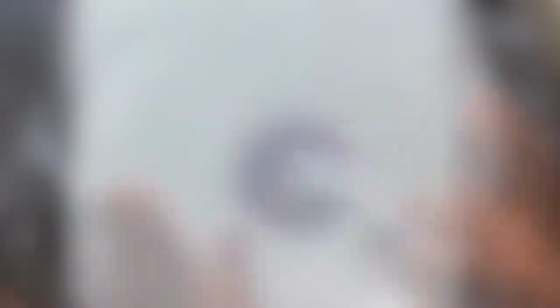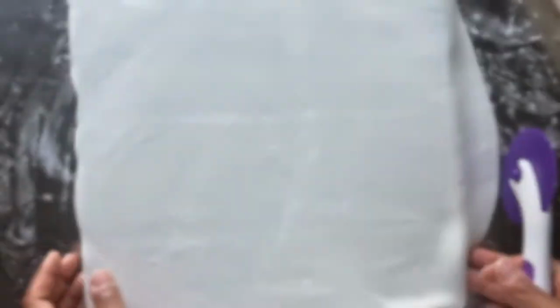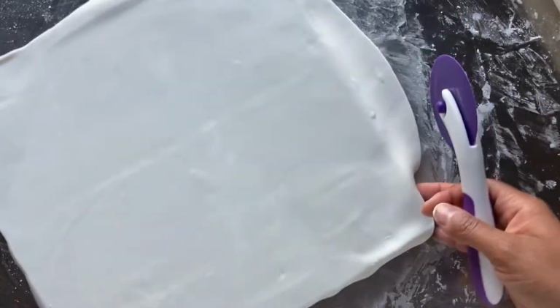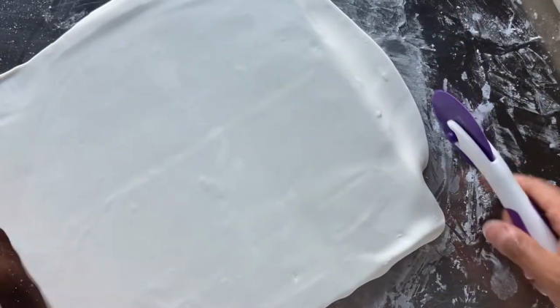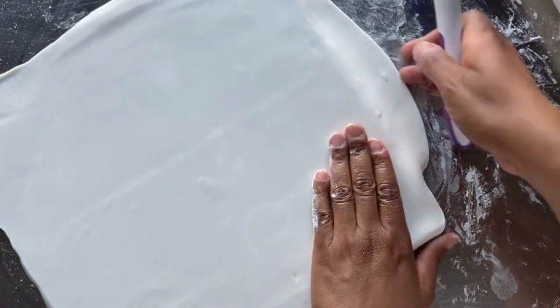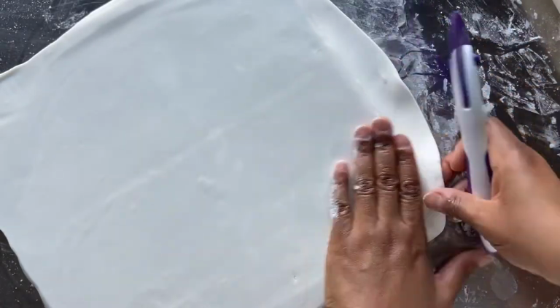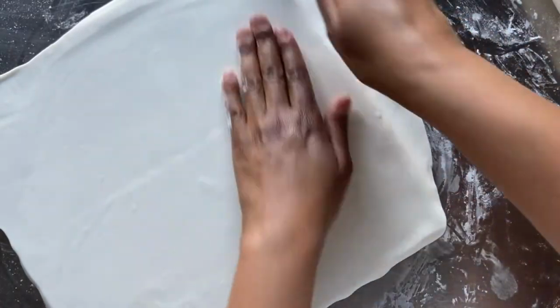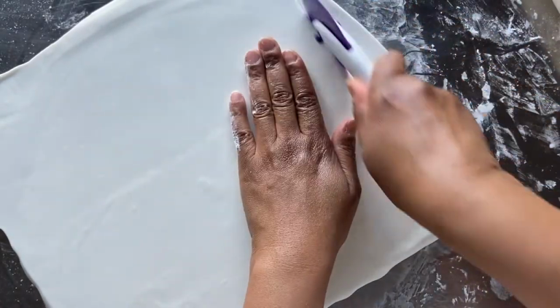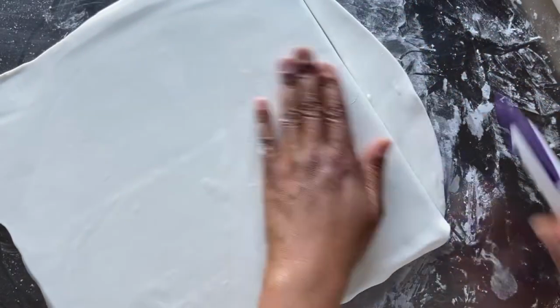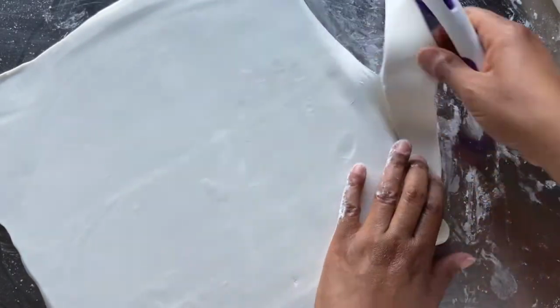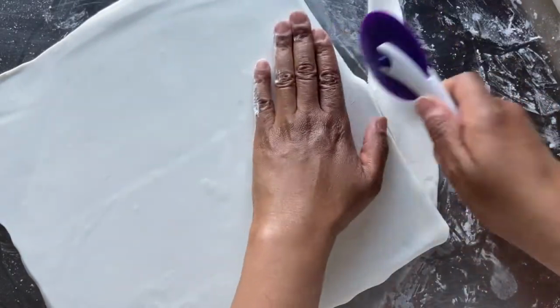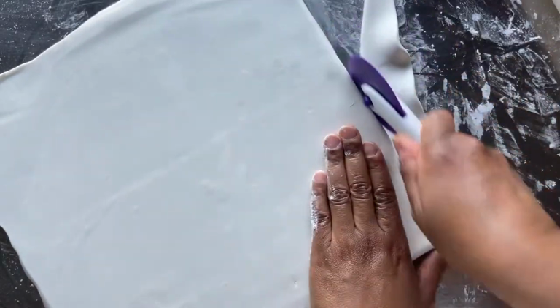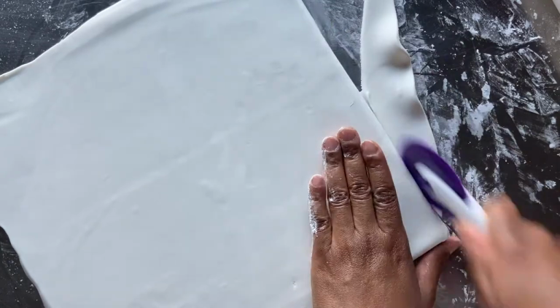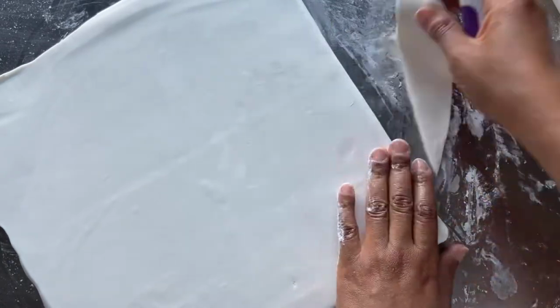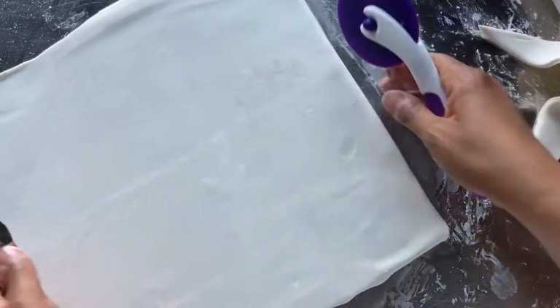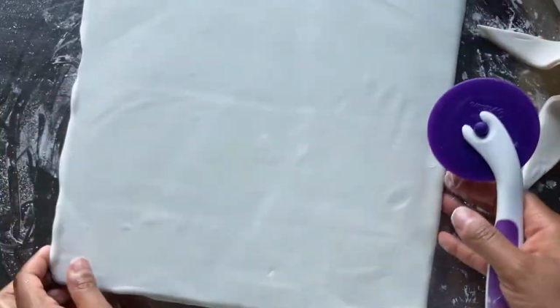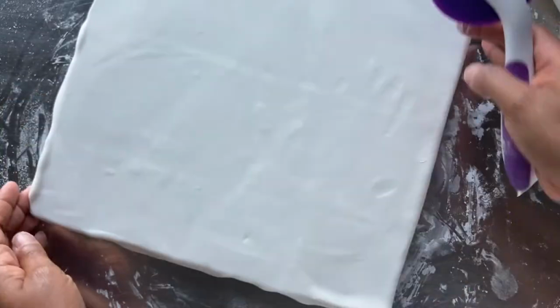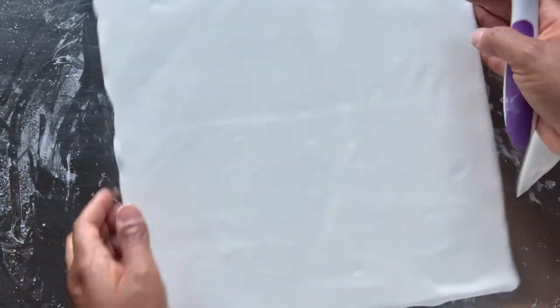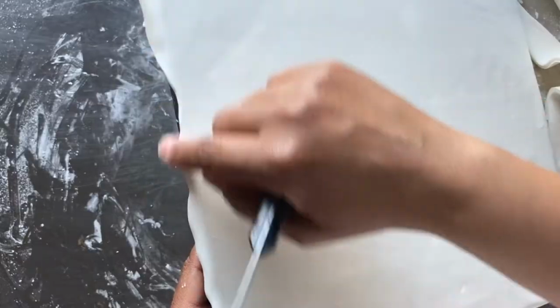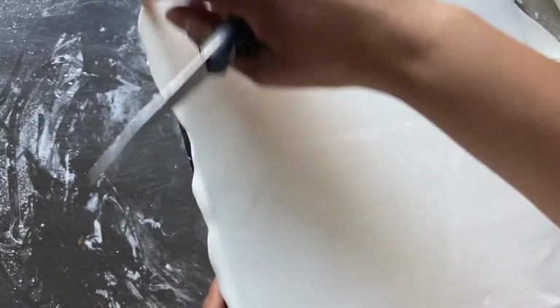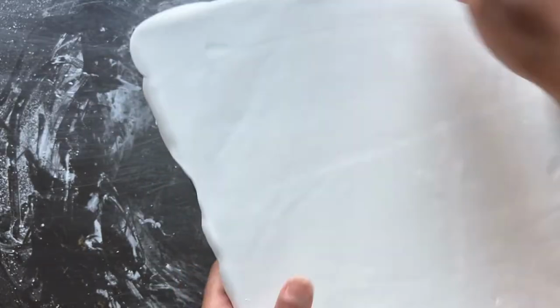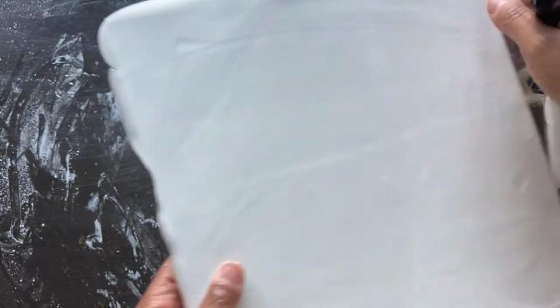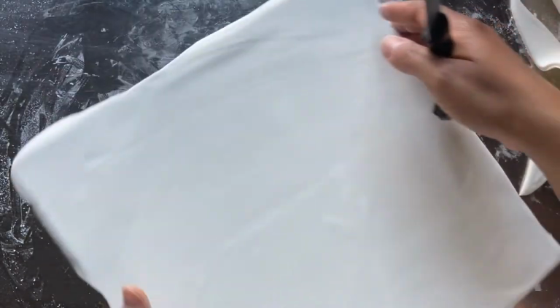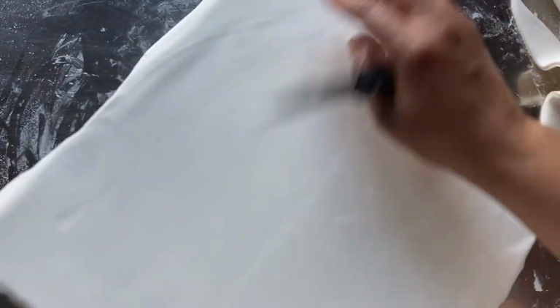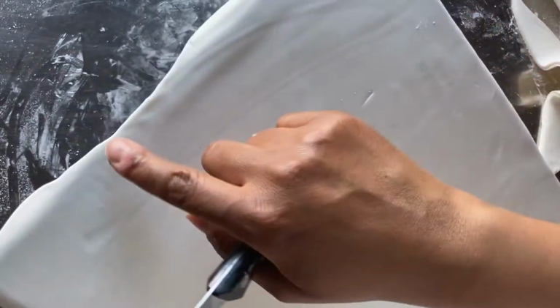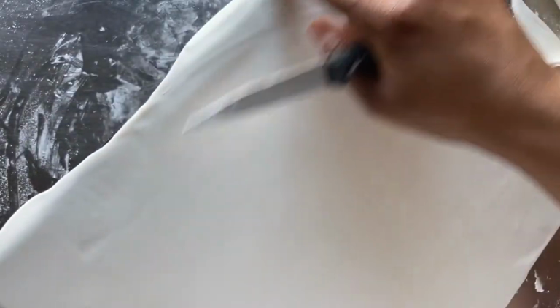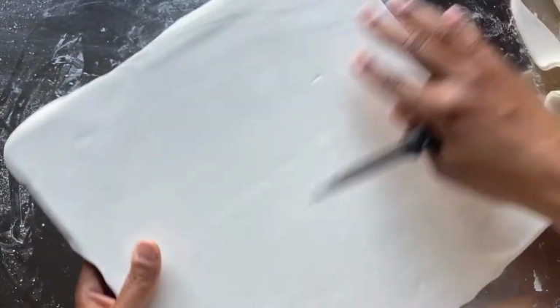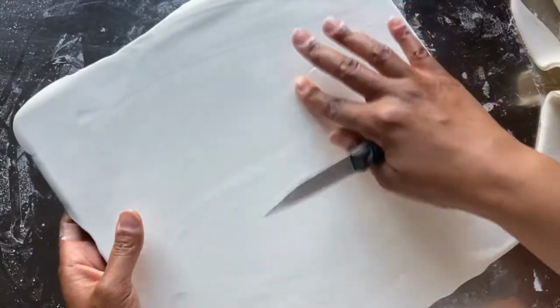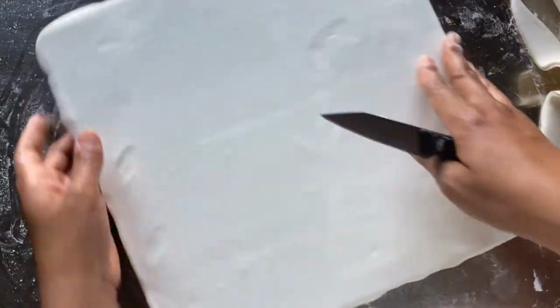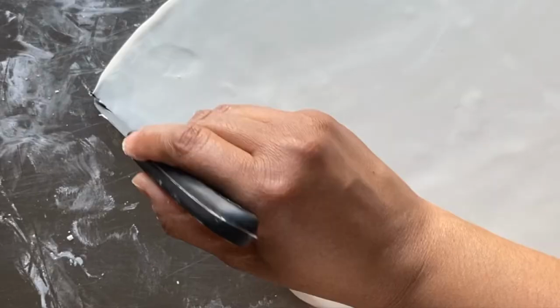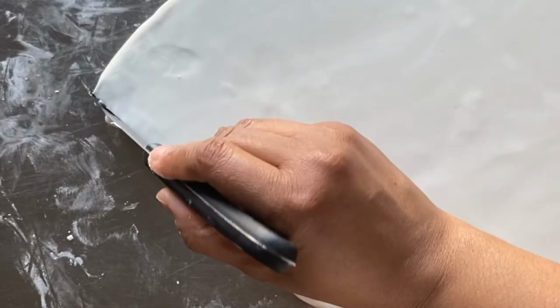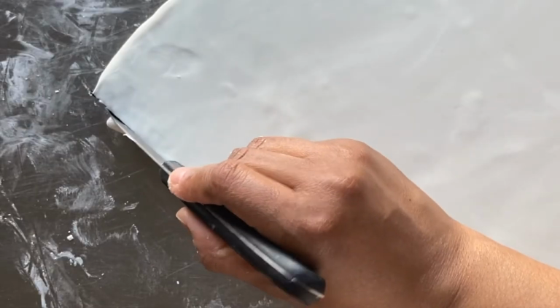Next I'll remove the excess fondant with my rolling fondant cutter. To get a closer cut I use a sharp knife directly against the side of the cake board like this.